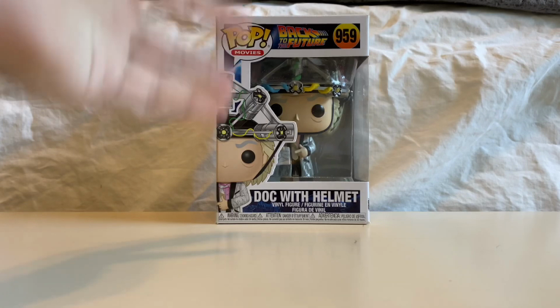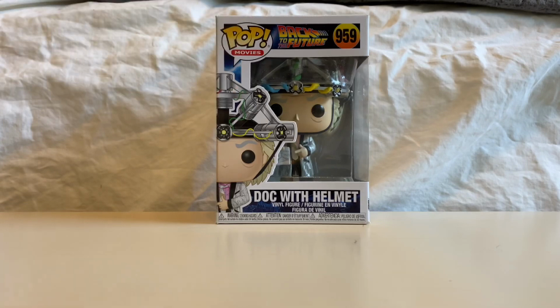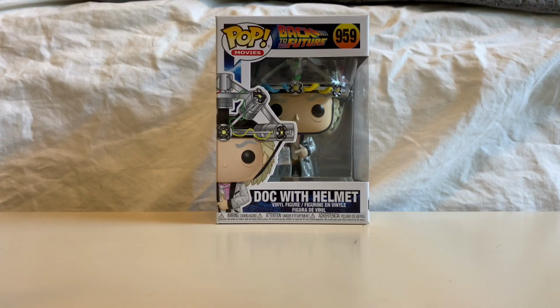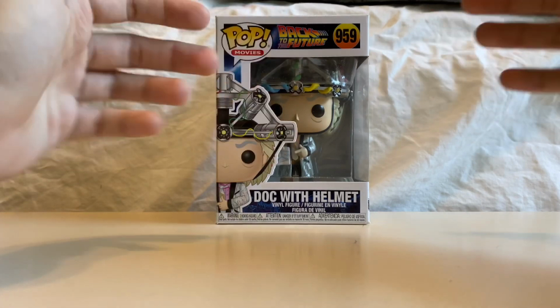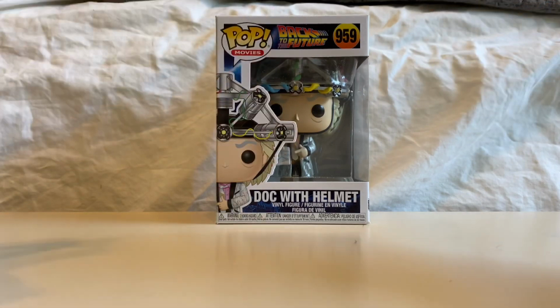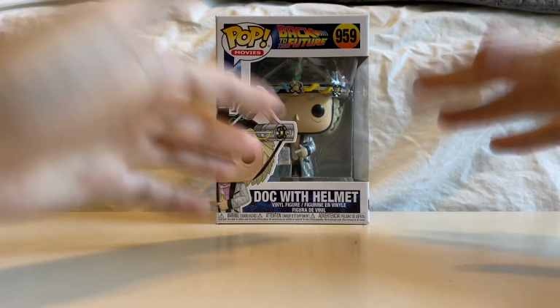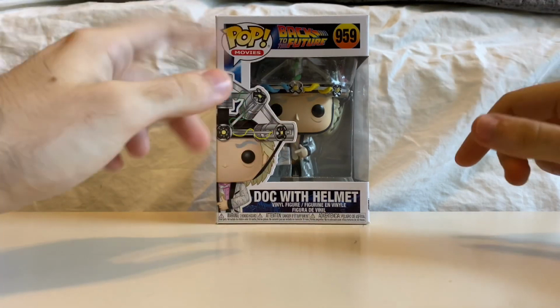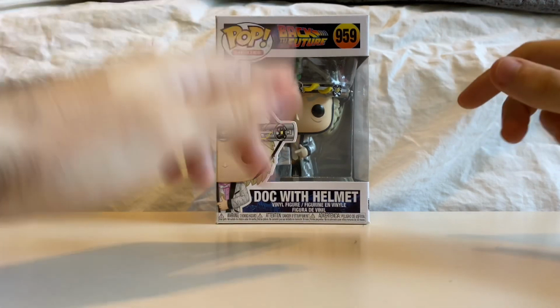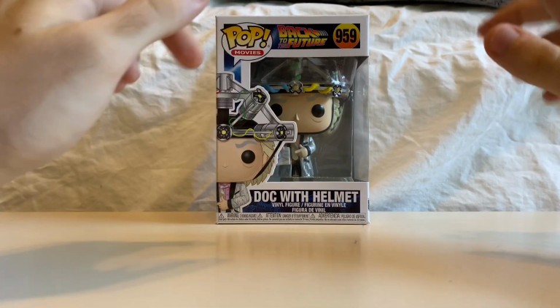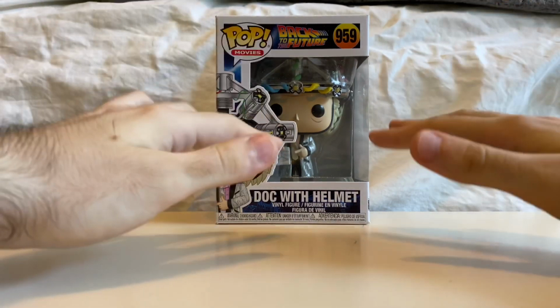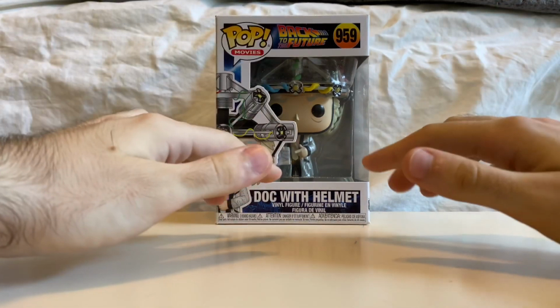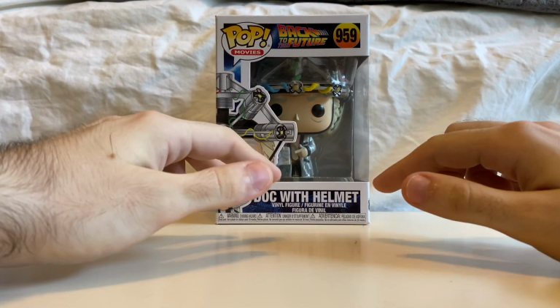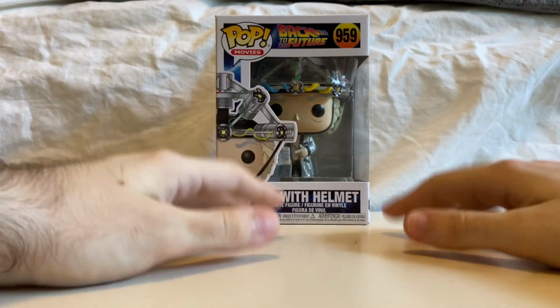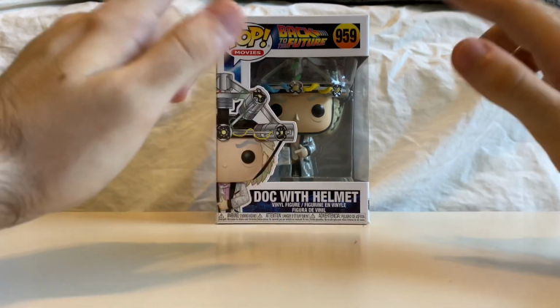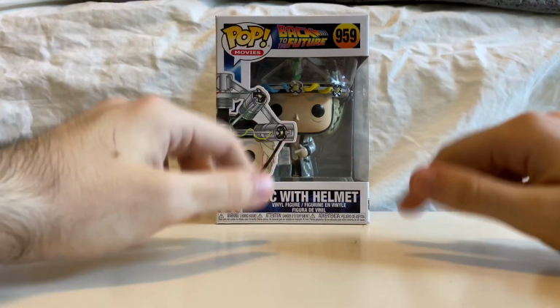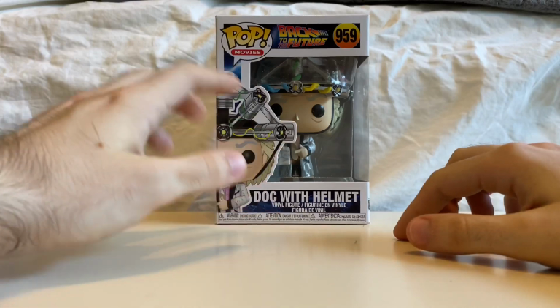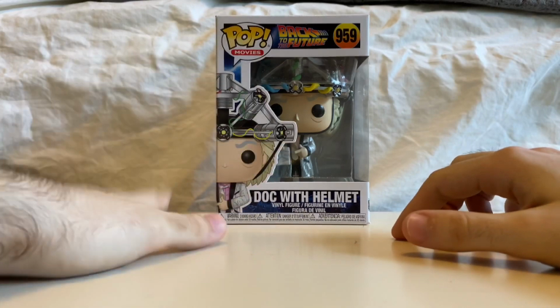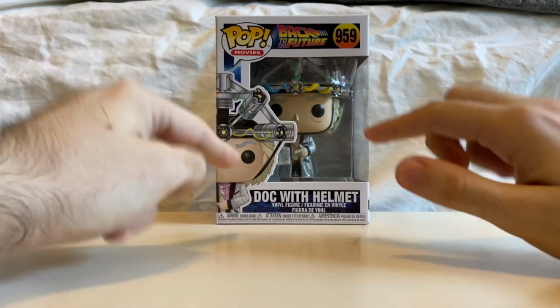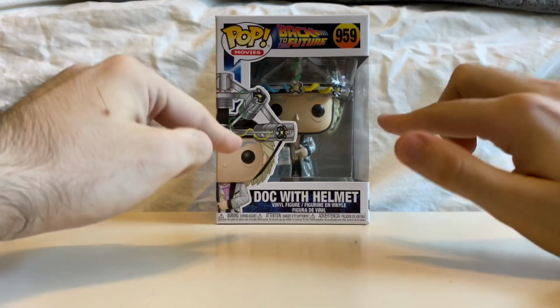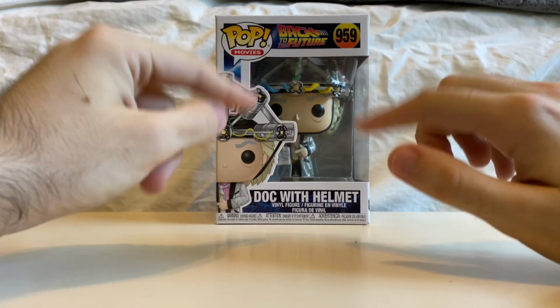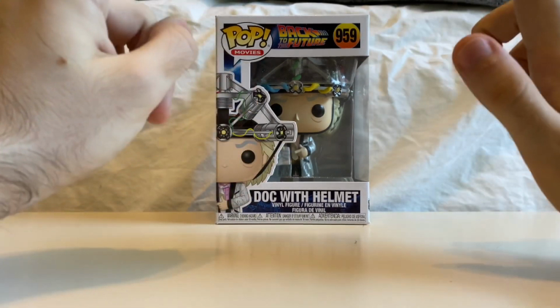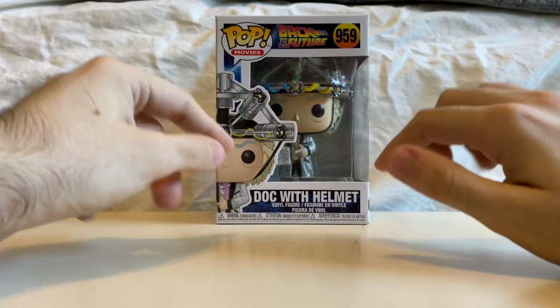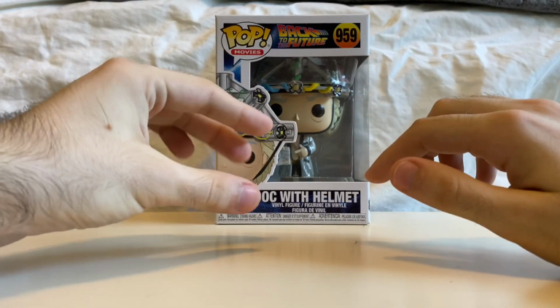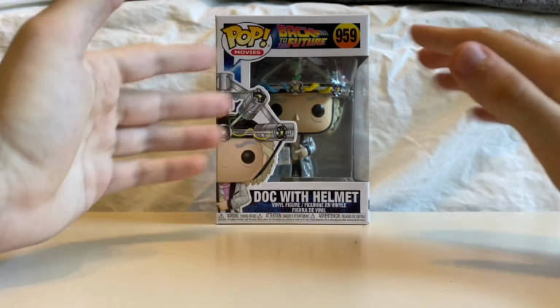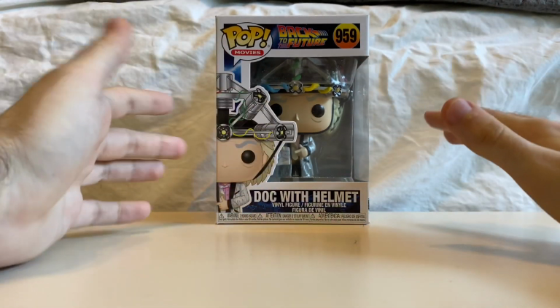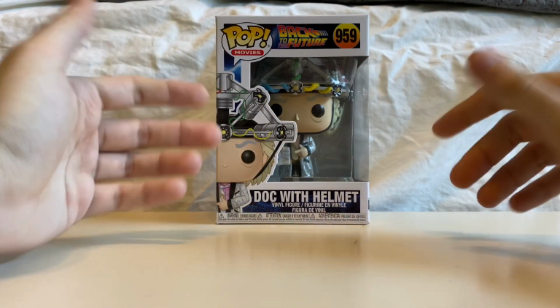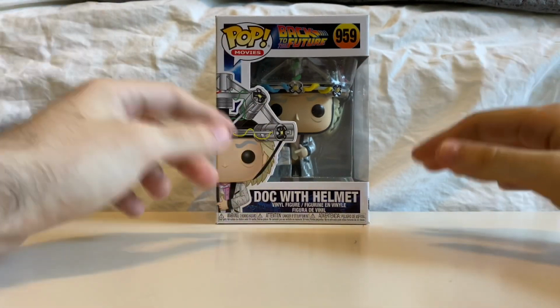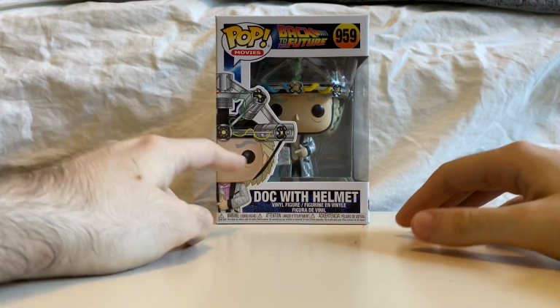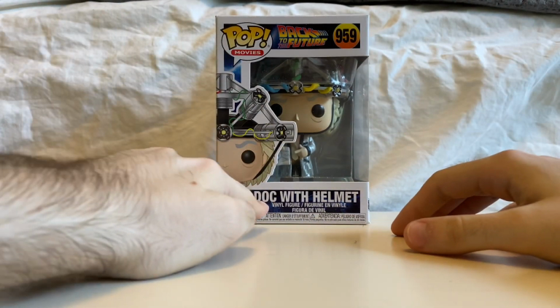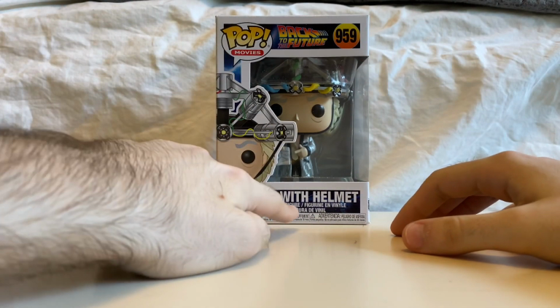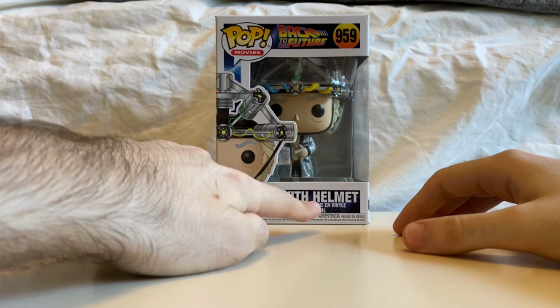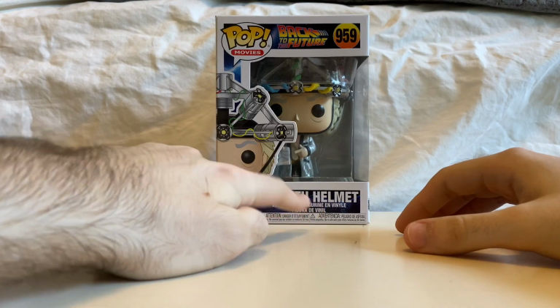Hey guys, what's going on? It's Eli, back with another unboxing video. For this one, I'm gonna be unboxing the Pop Vinyl of Doc Brown from Back to the Future — Doc with Helmet.